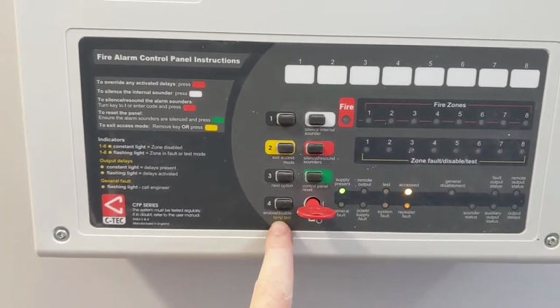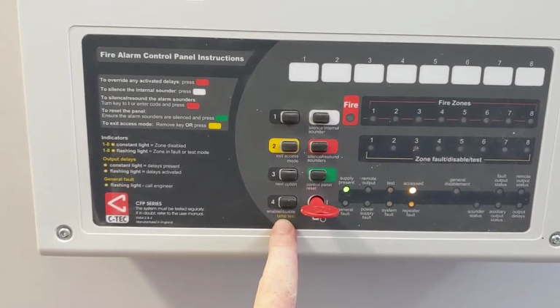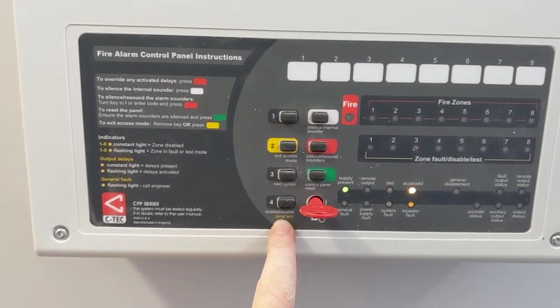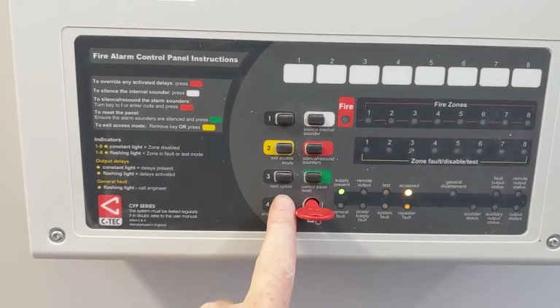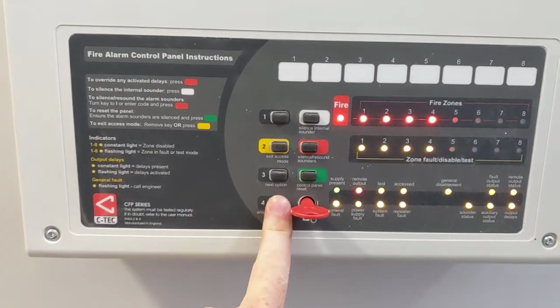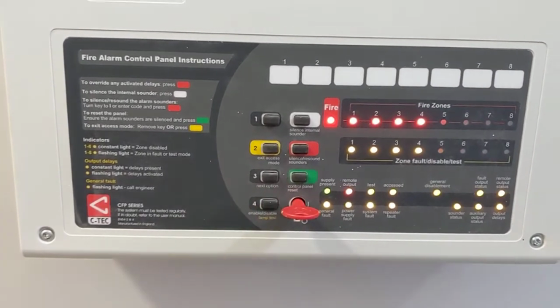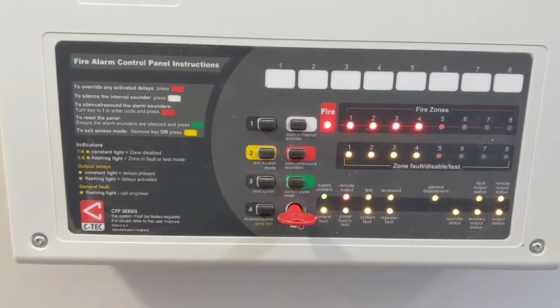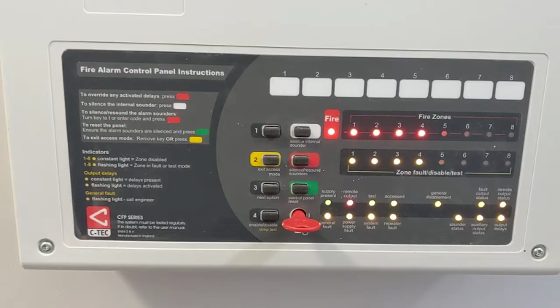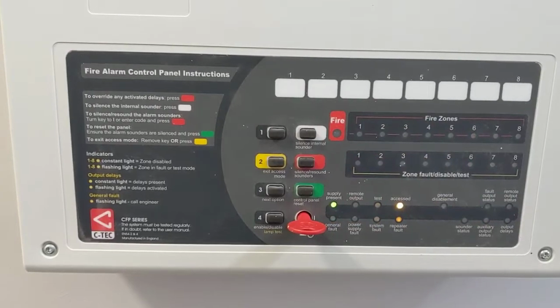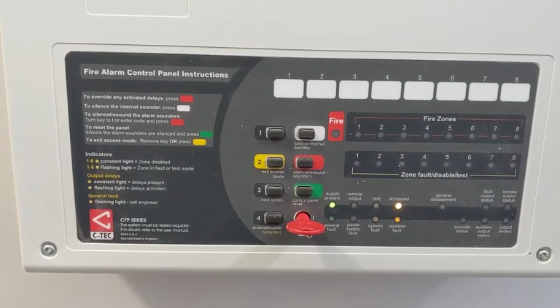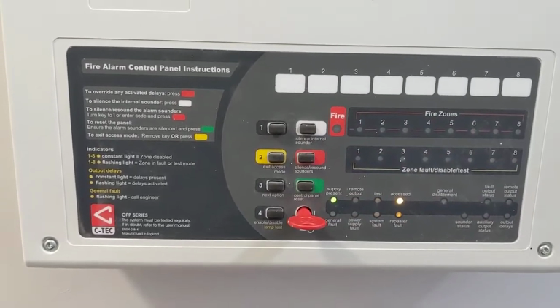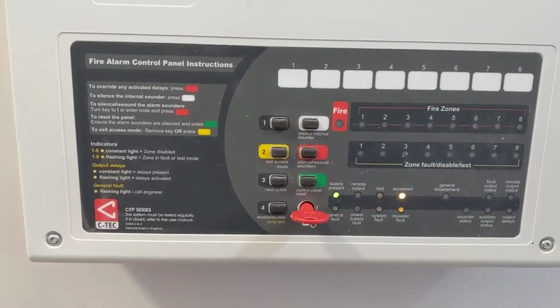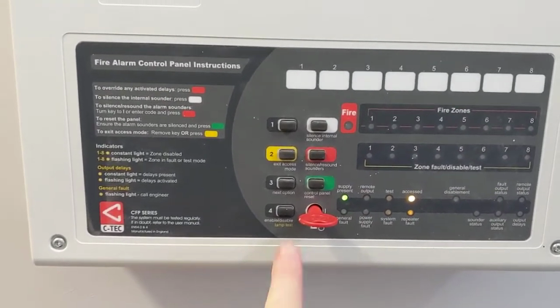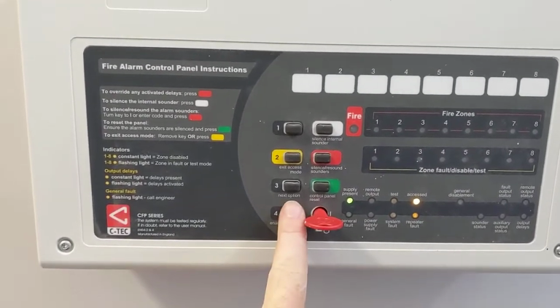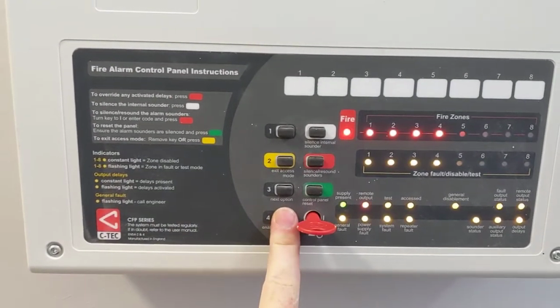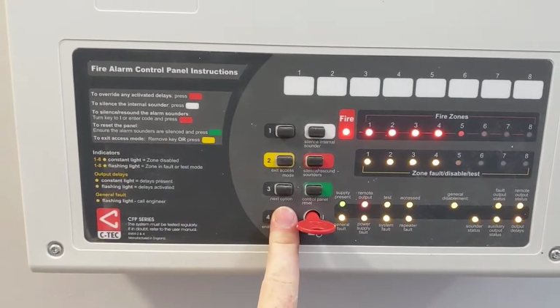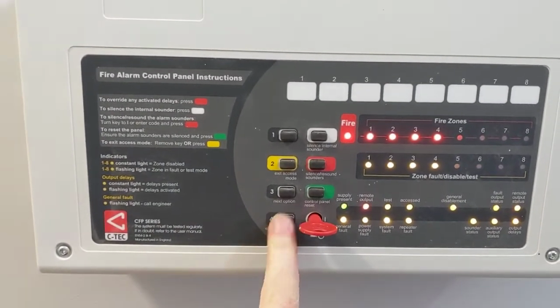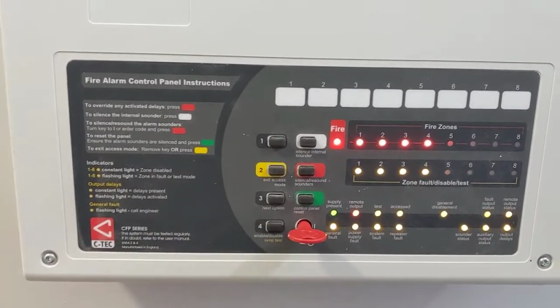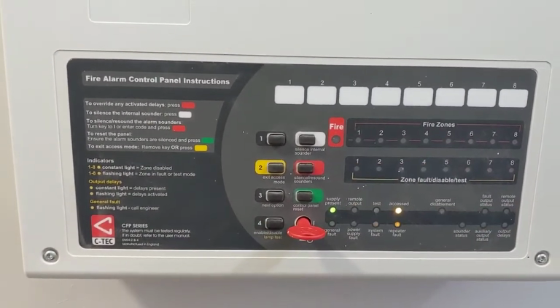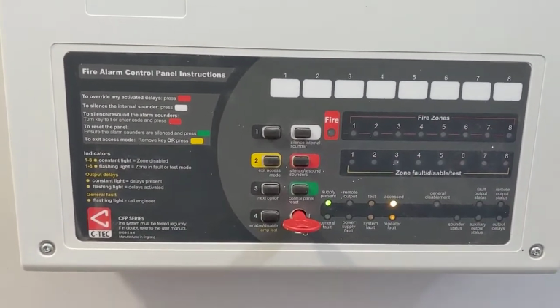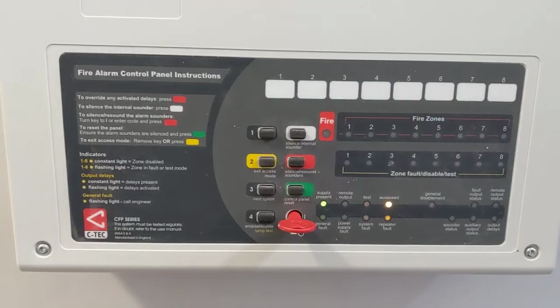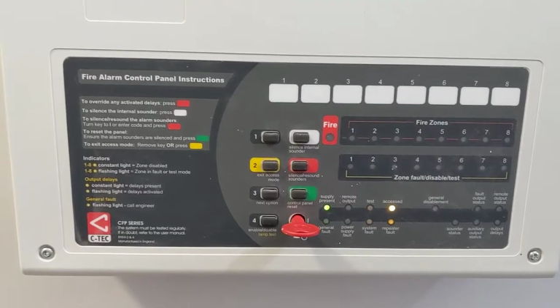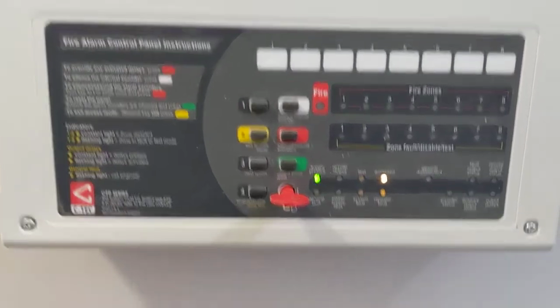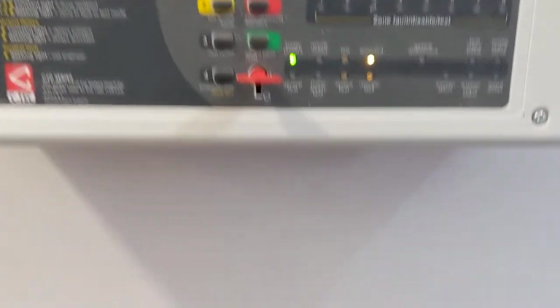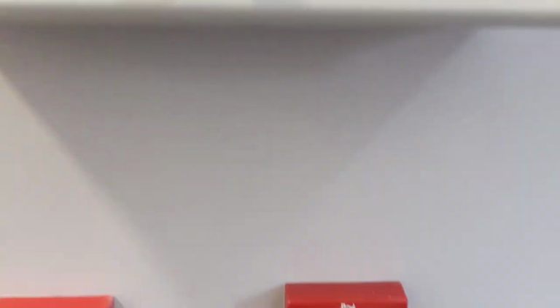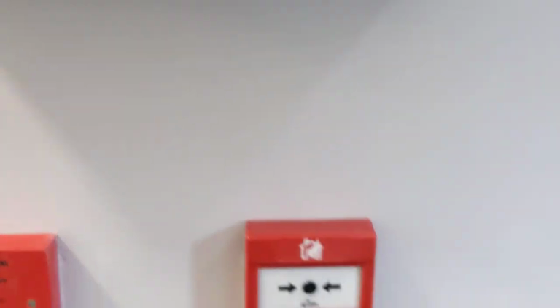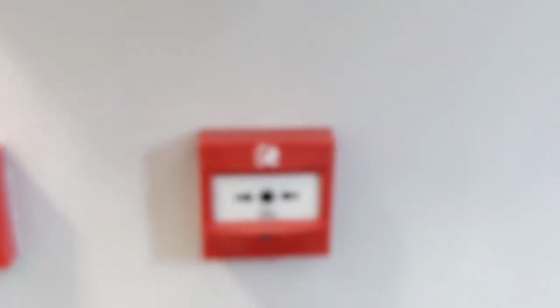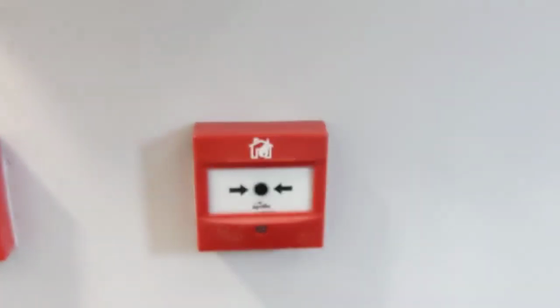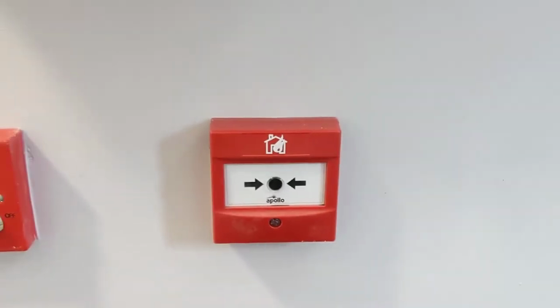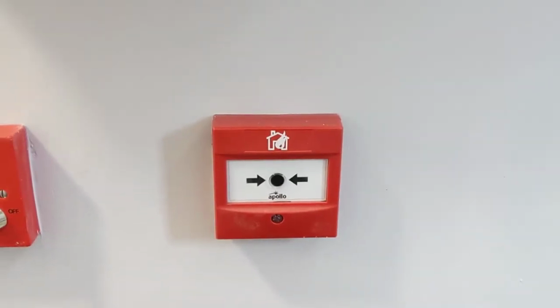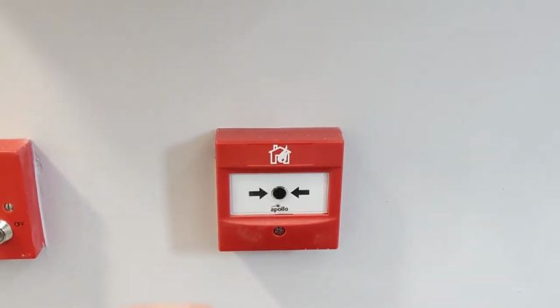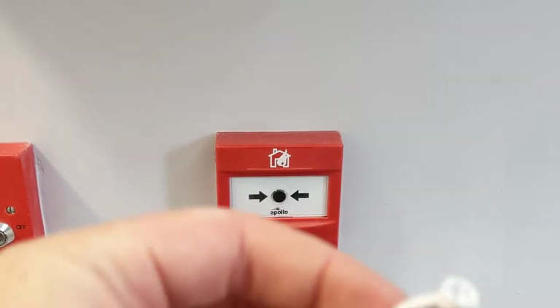Press the lamp test button and all zones on the system should light up. To test a call point, you will need this key.